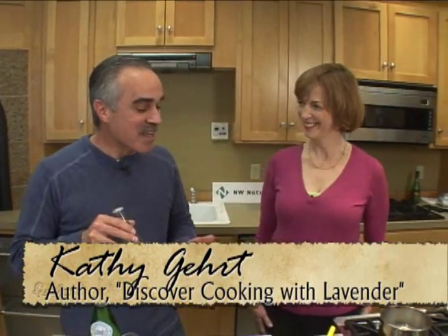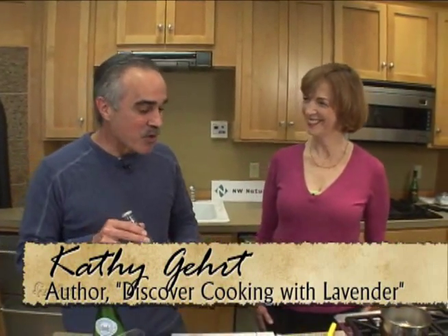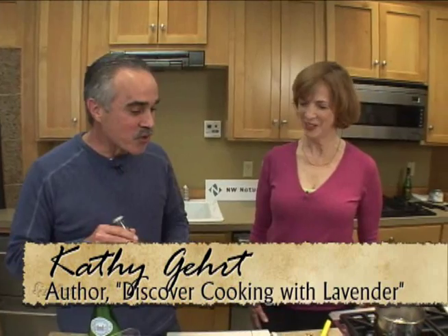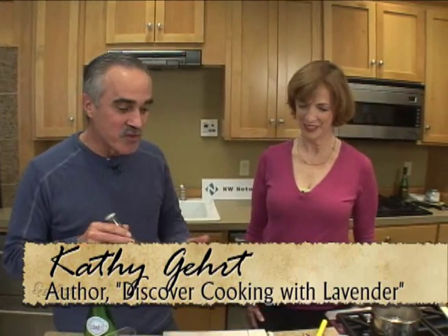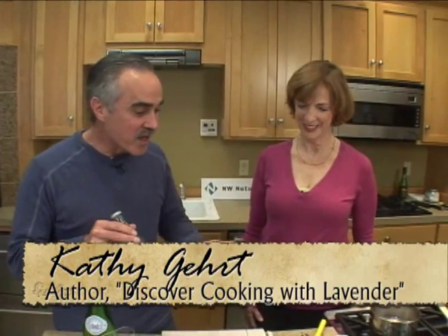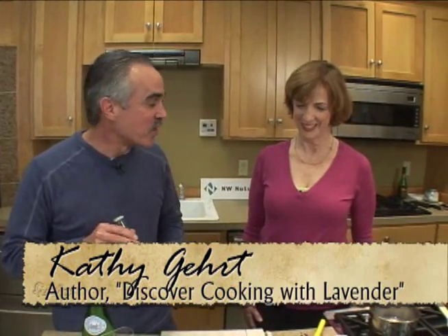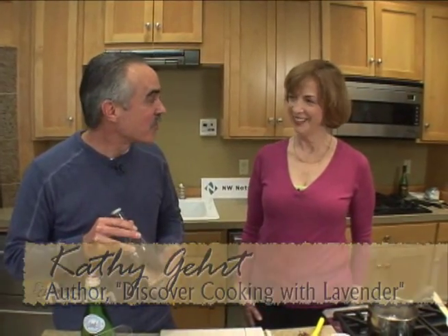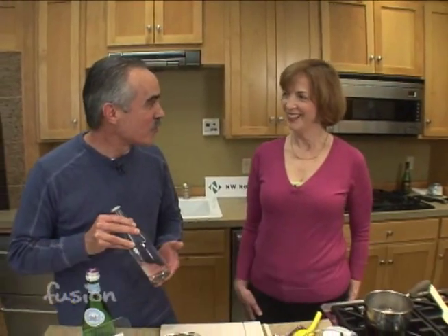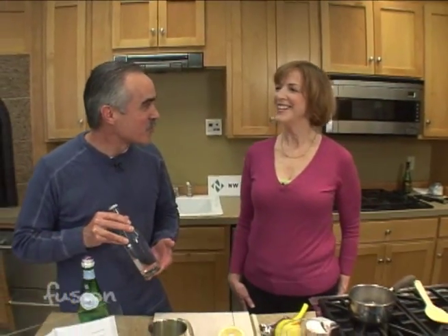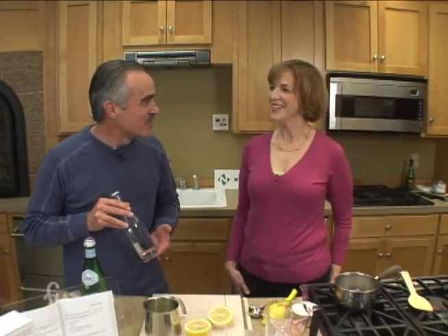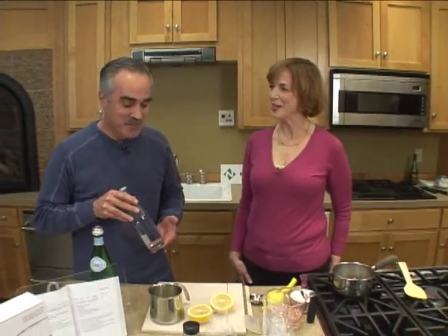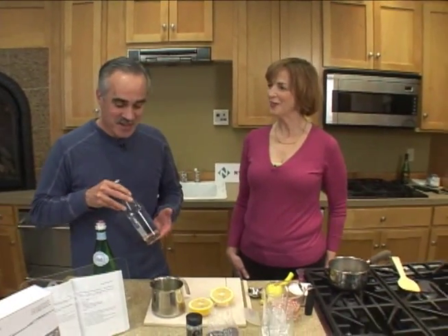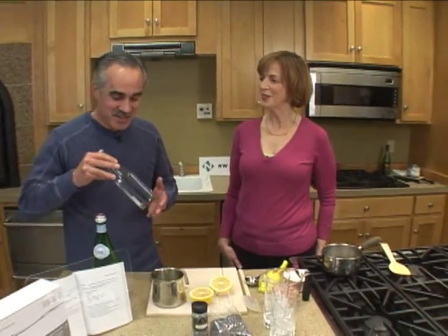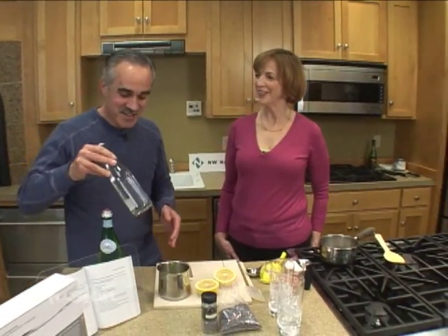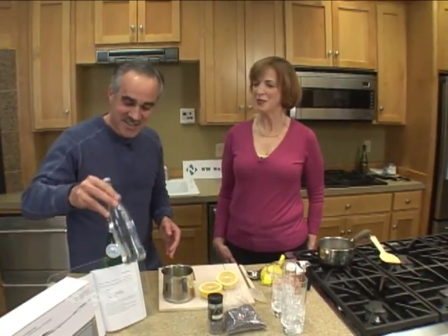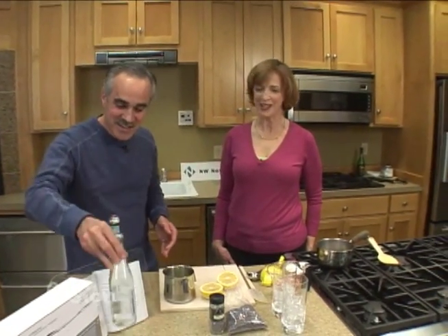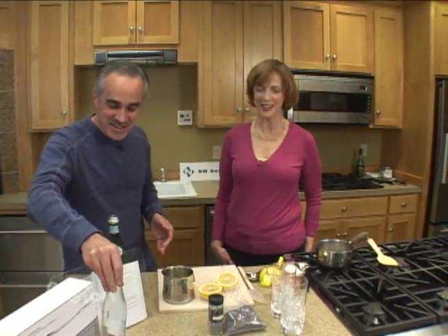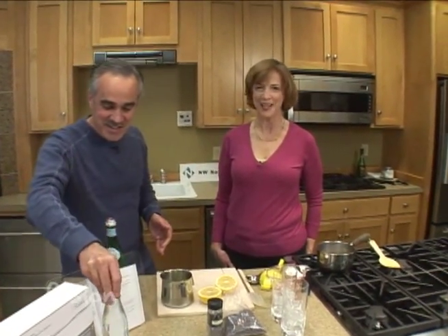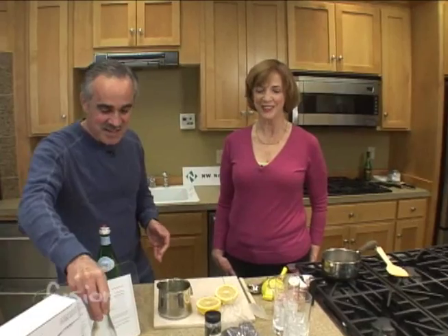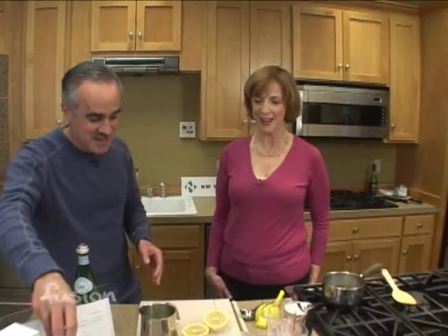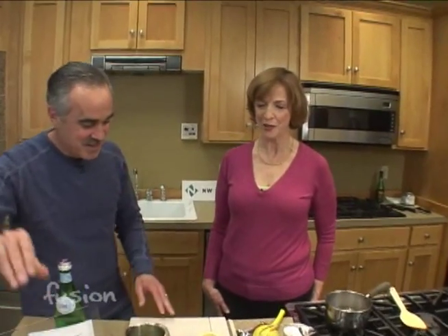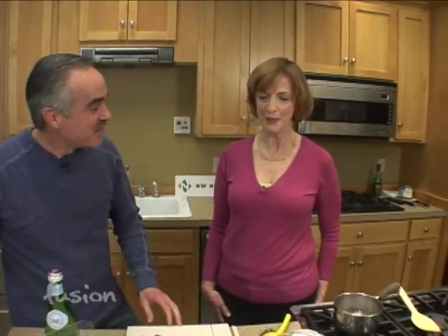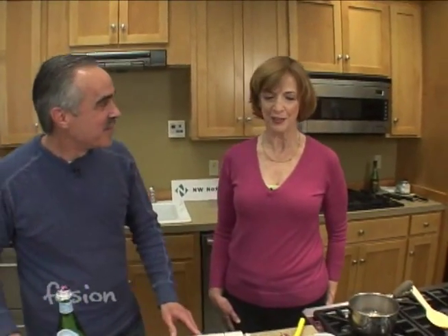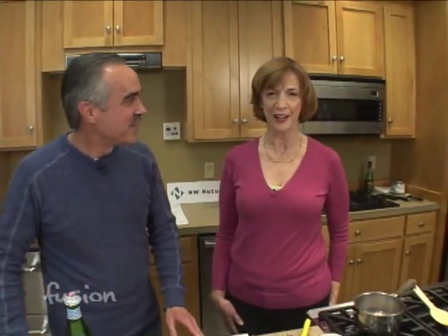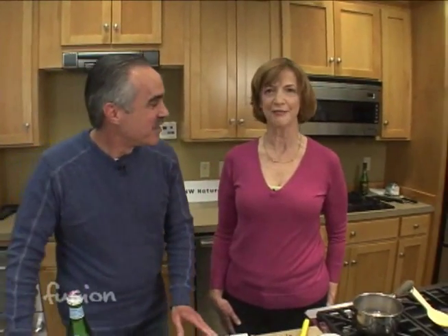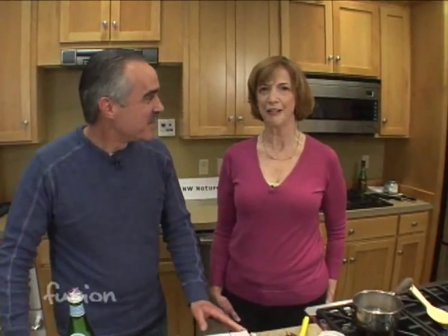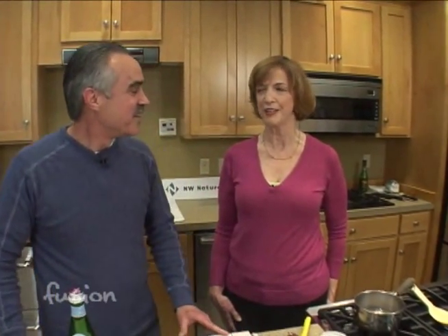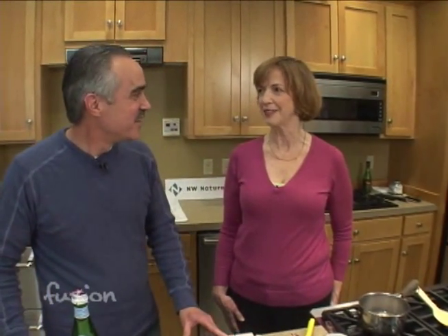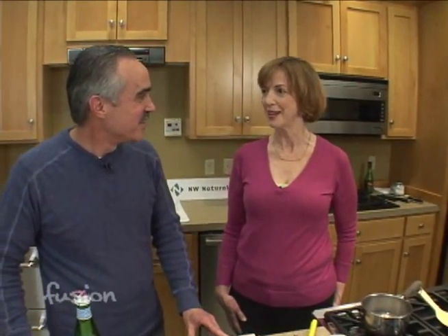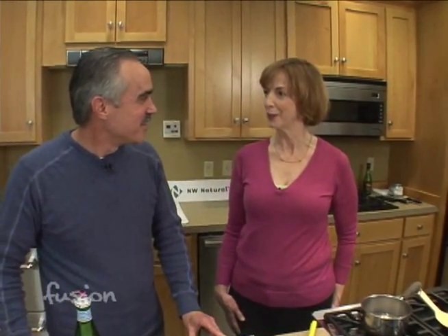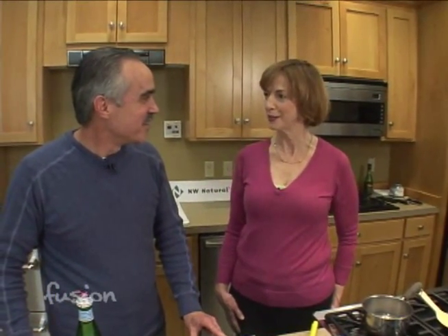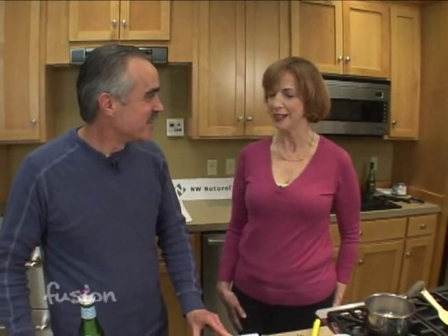Kathy, you're going to show us a drink you can make from scratch with lavender. Yeah, make your own soda at home — this is lavender lemon soda, and it's very easy and quick to make.